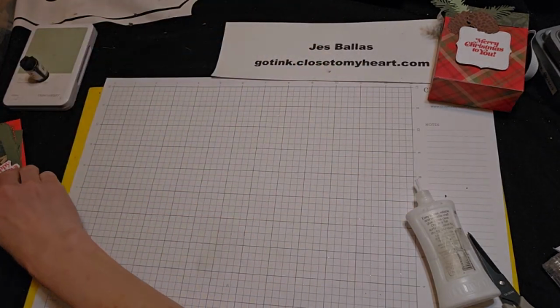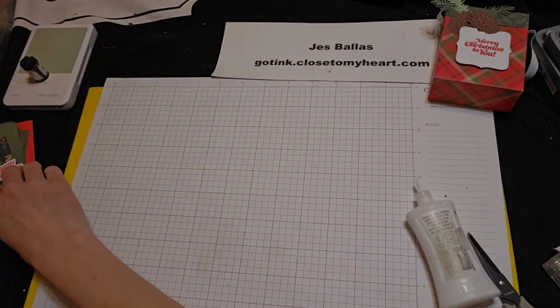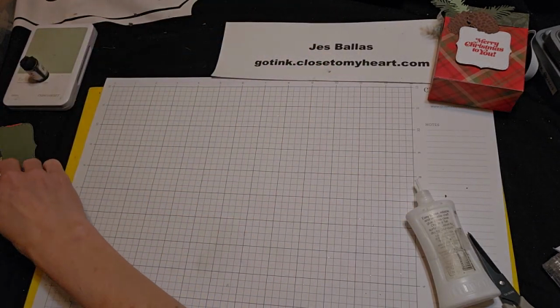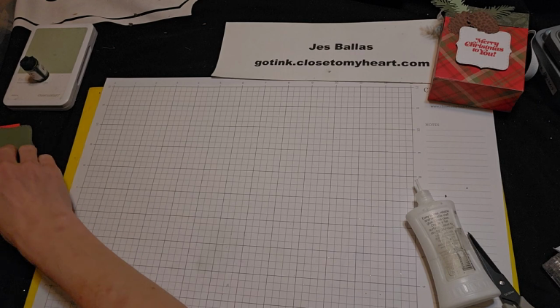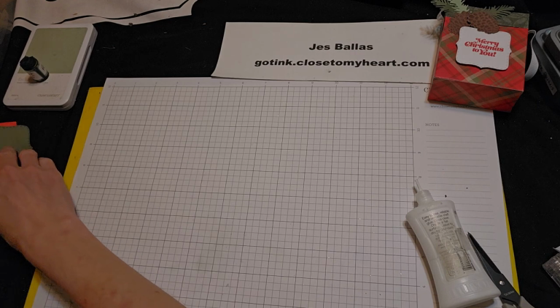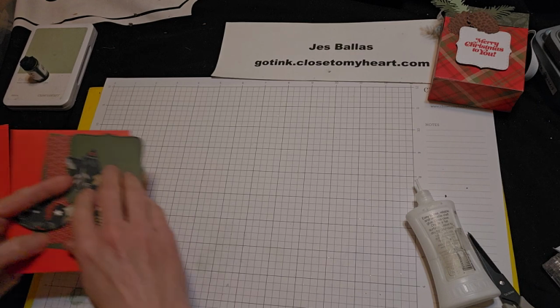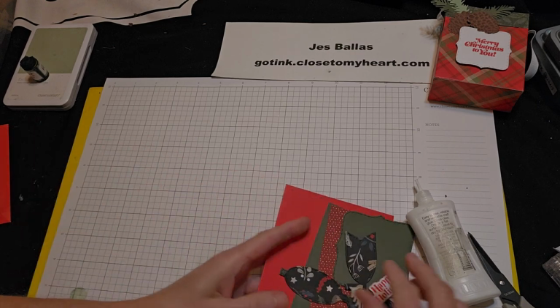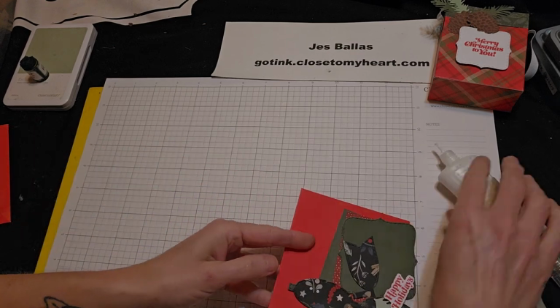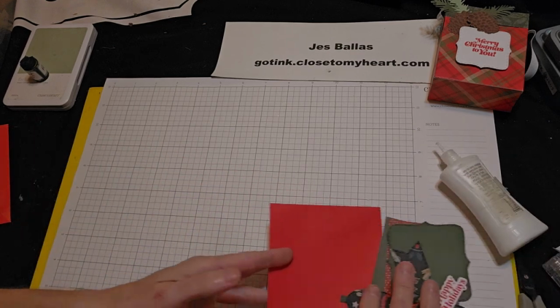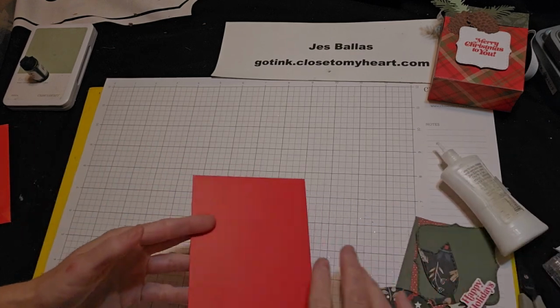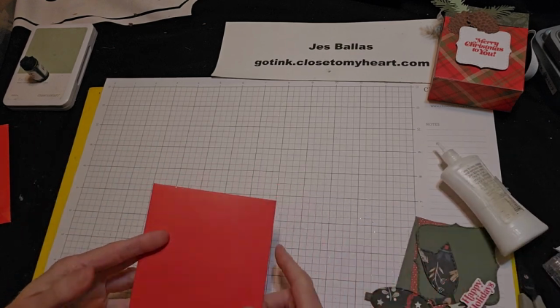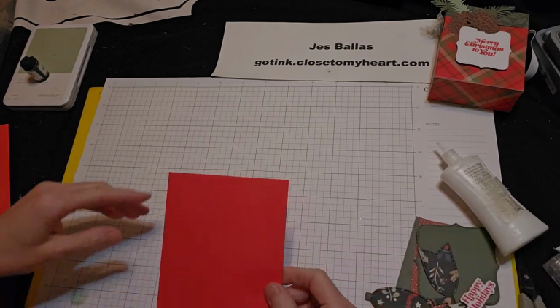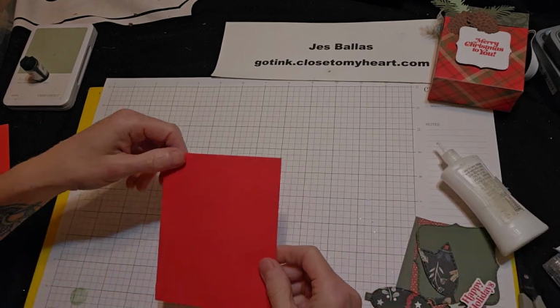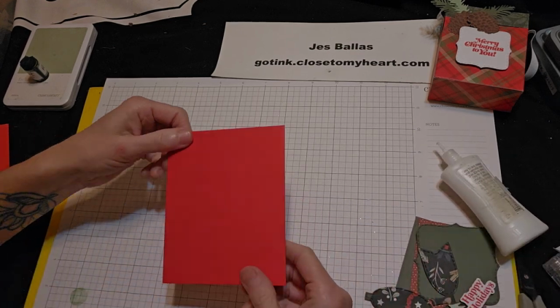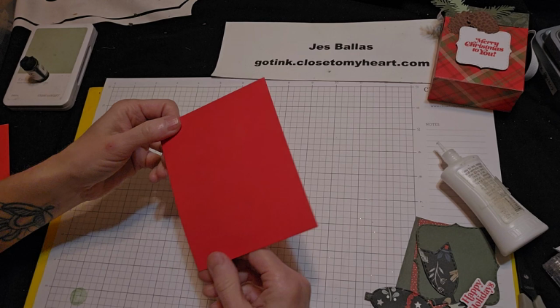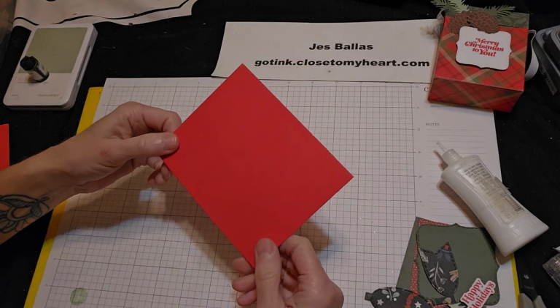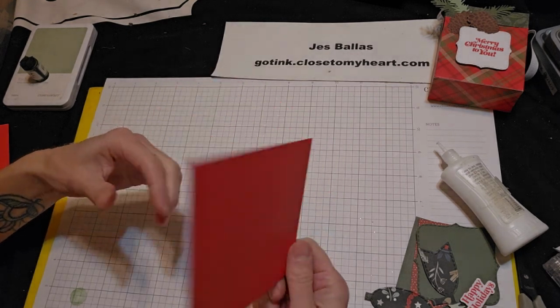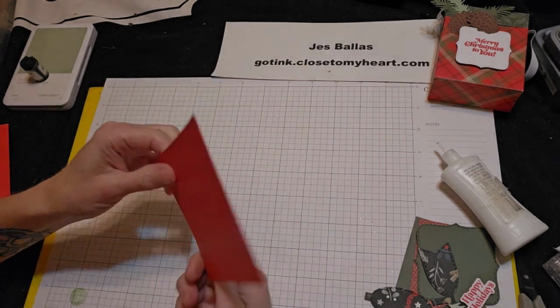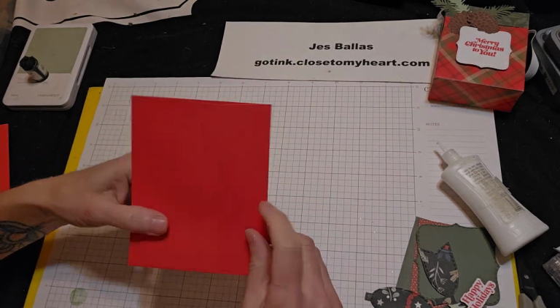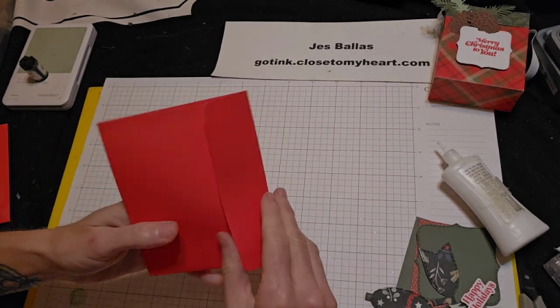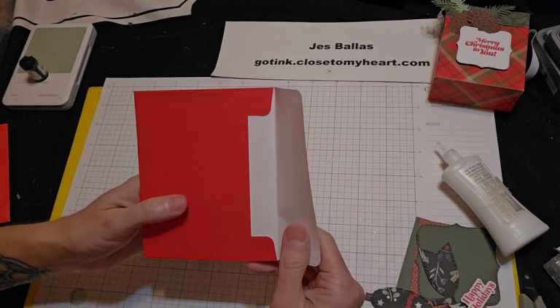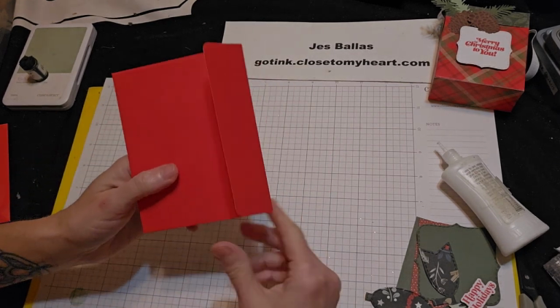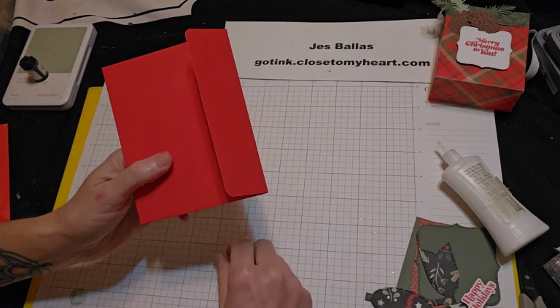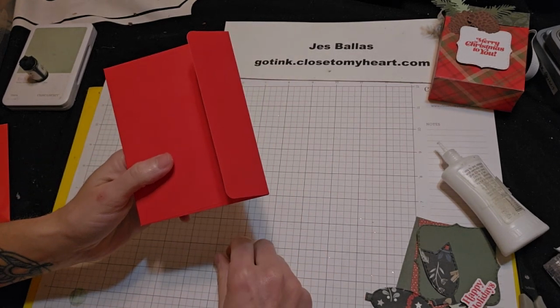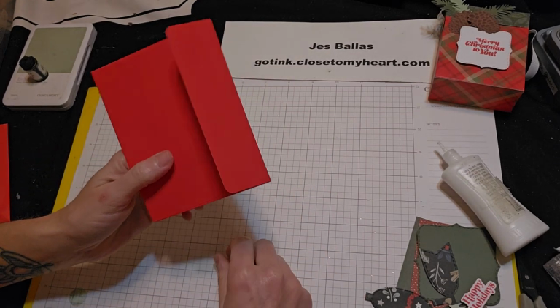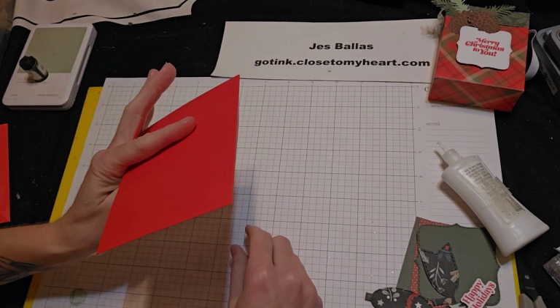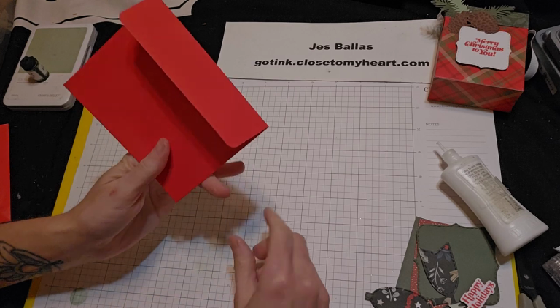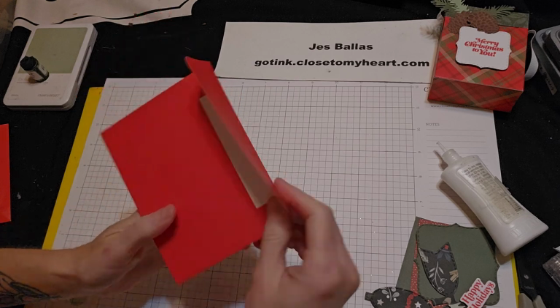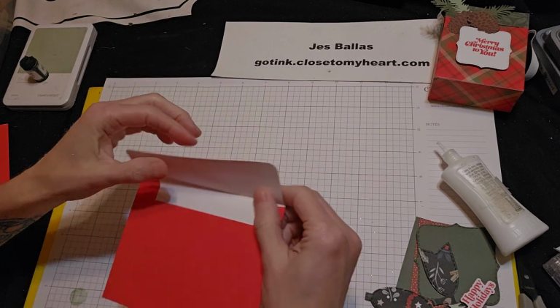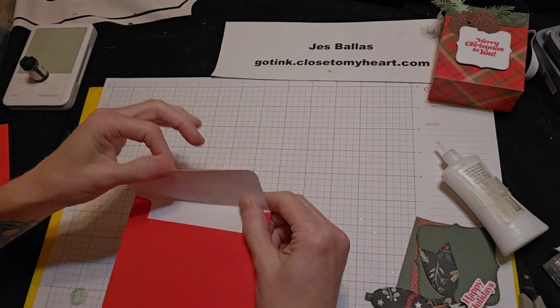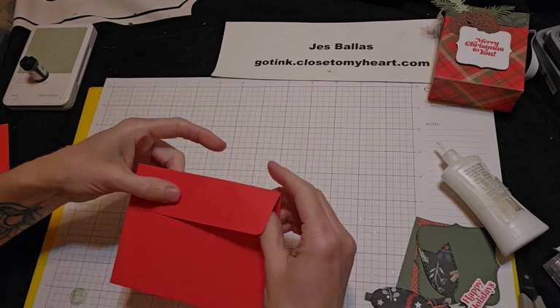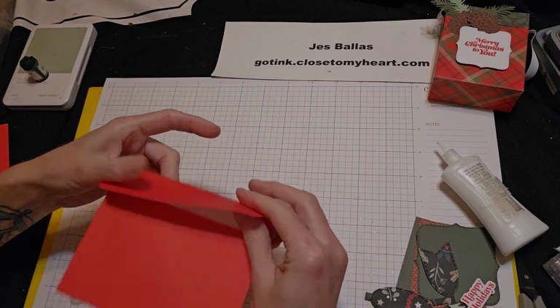Next, let's go to the bagalope. Why do we call it a bagalope? Because it is starting out as an envelope. Bagalope — we're going to lick it and stick it.